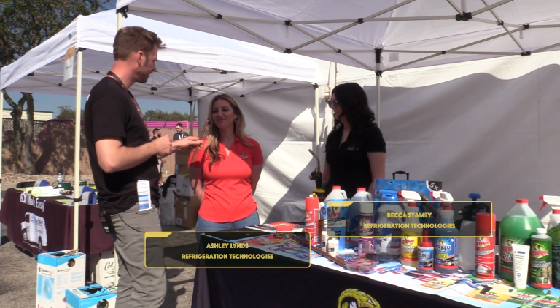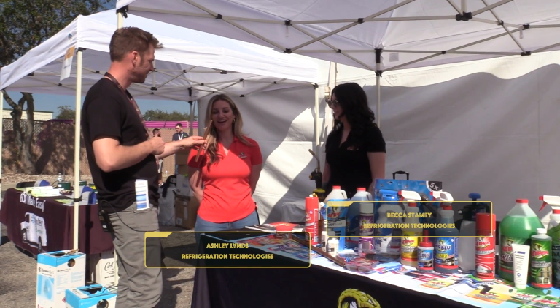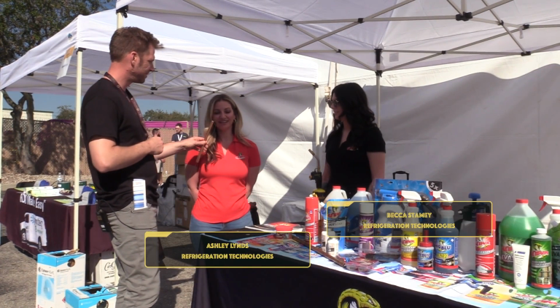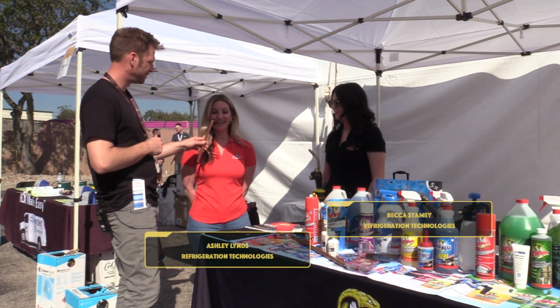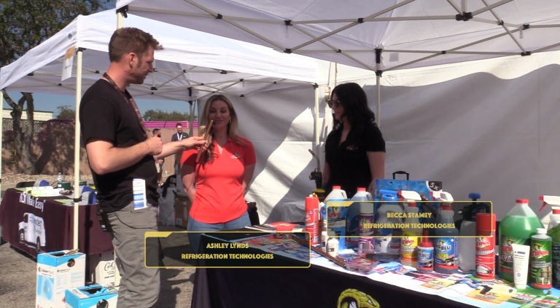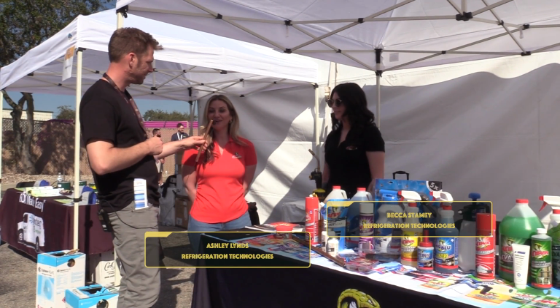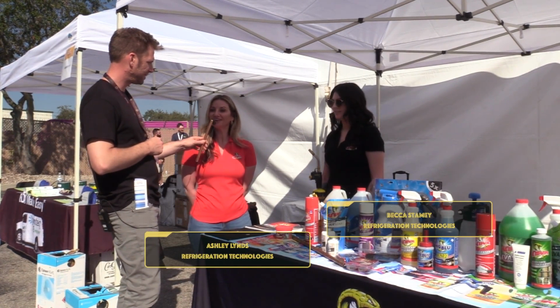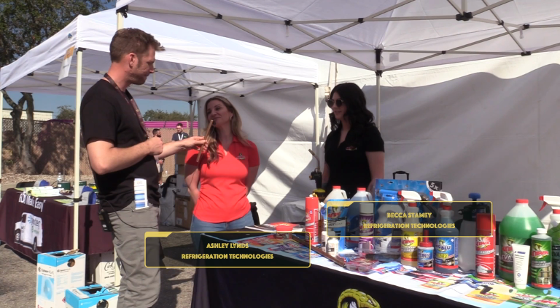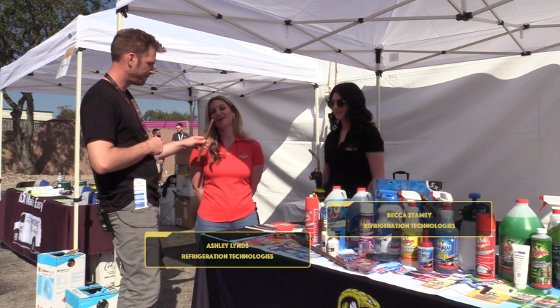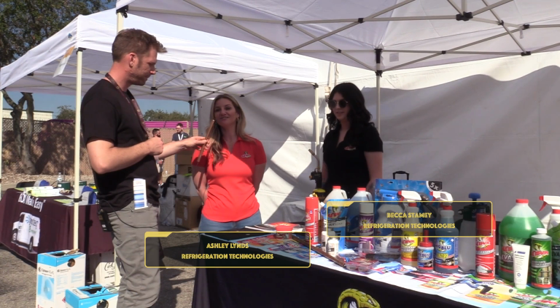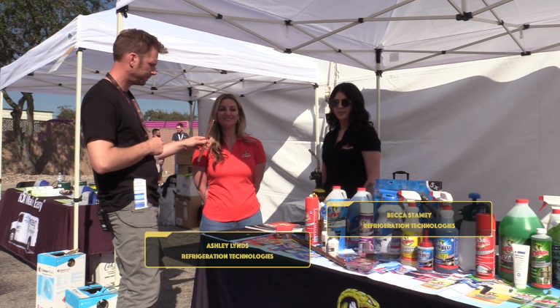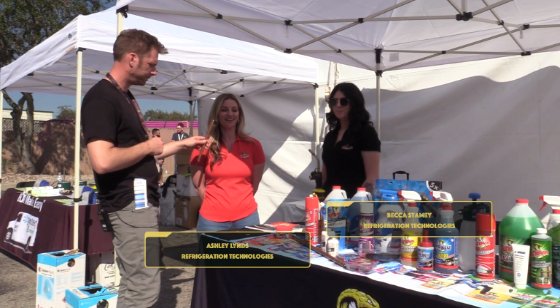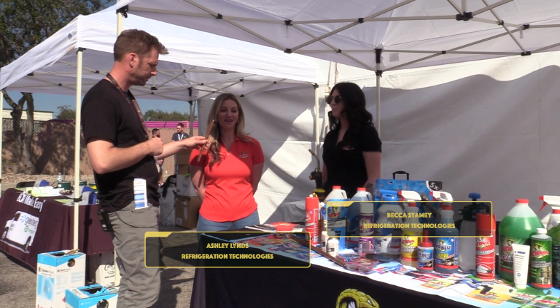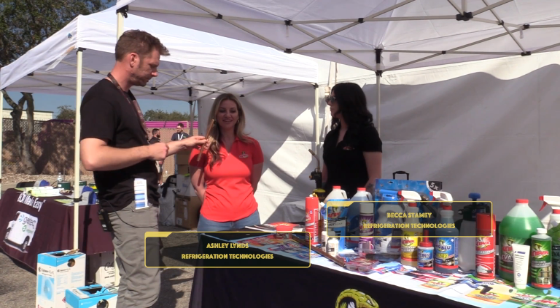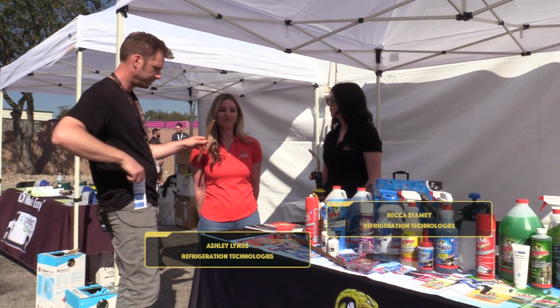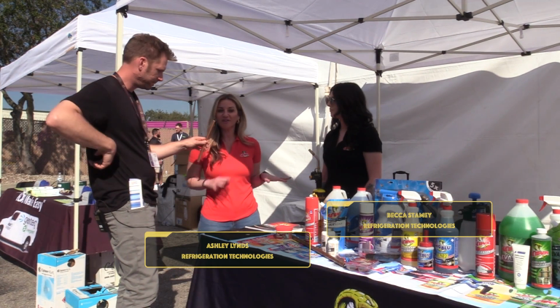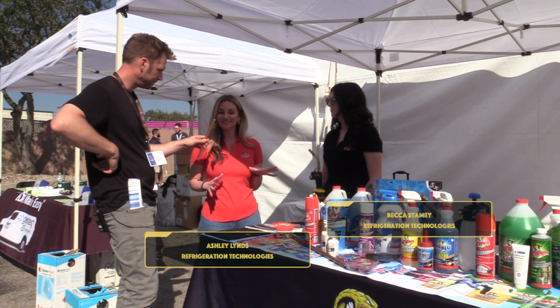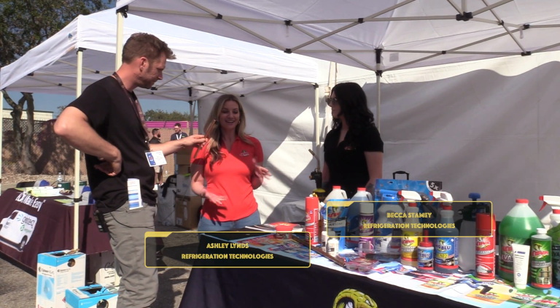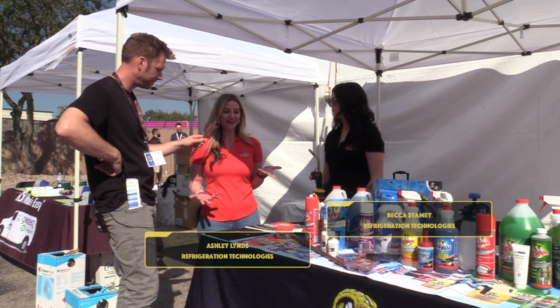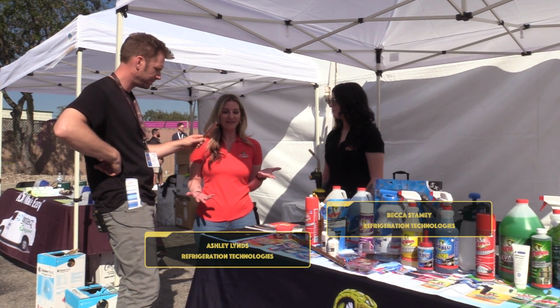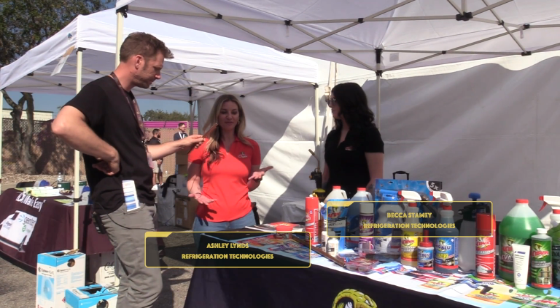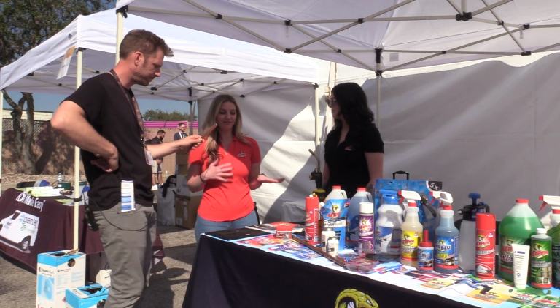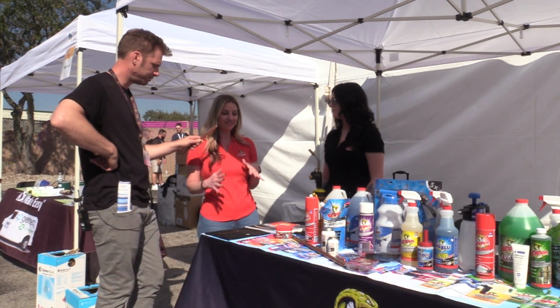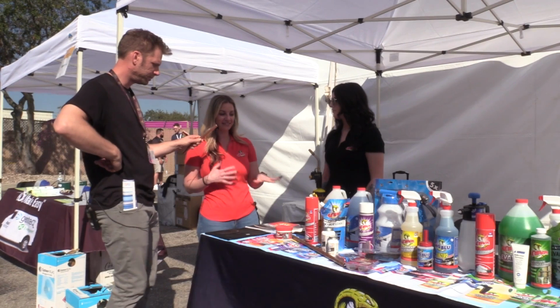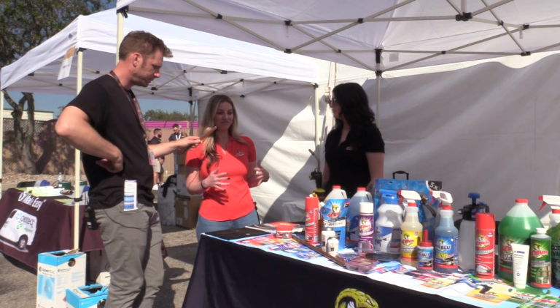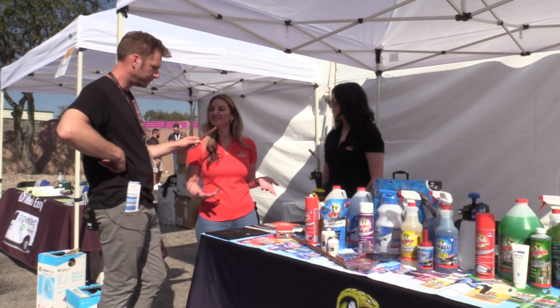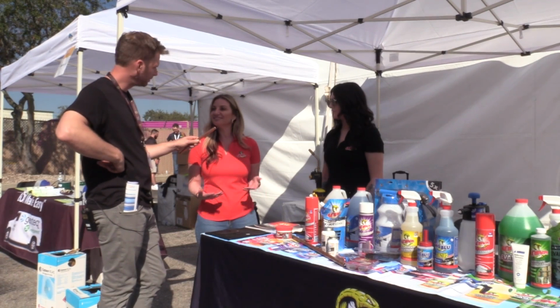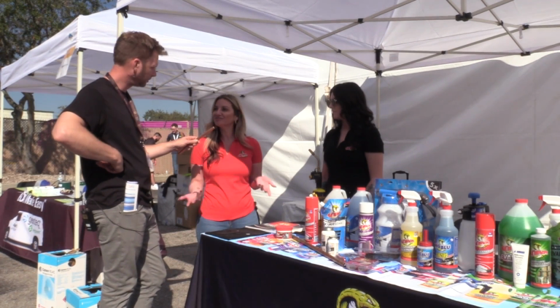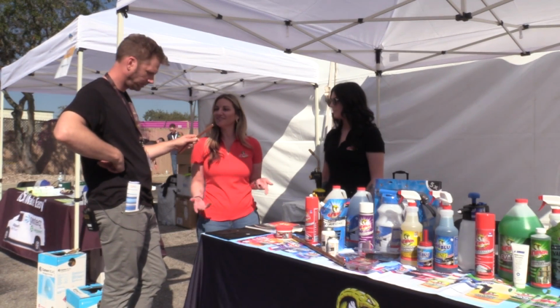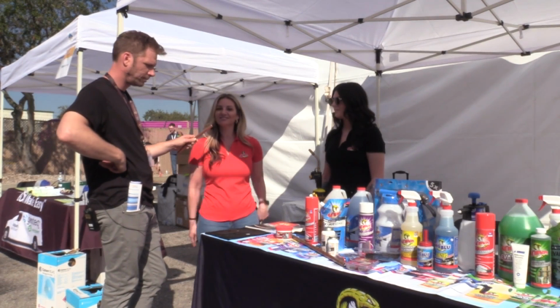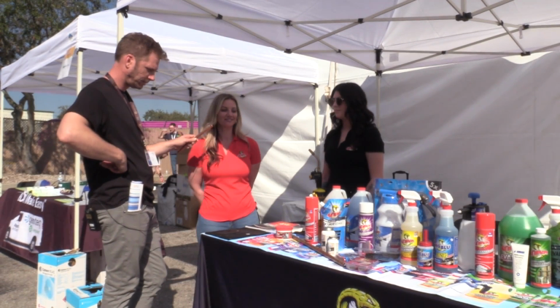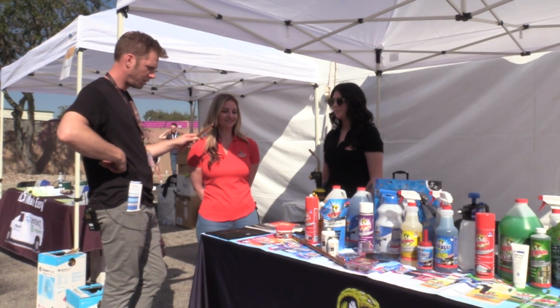My name is Ashley and things are going great. We've got to talk to a lot of techs and educate them on a few different products and help them kind of navigate some of the differences in ours versus others.